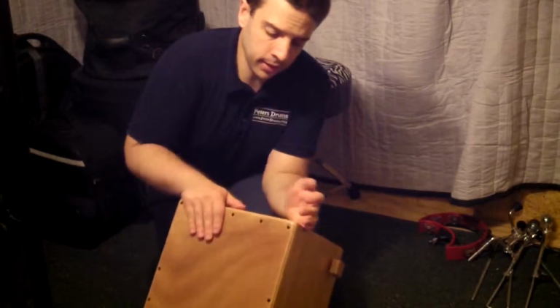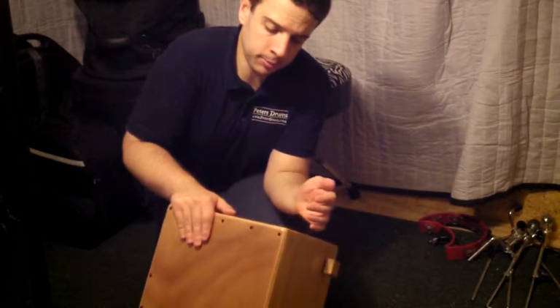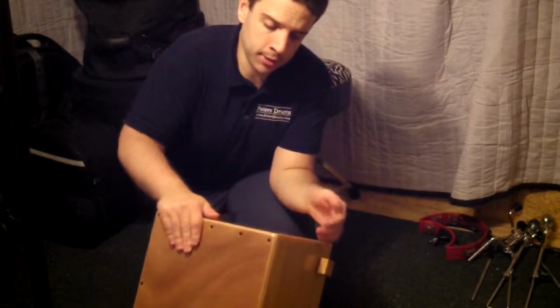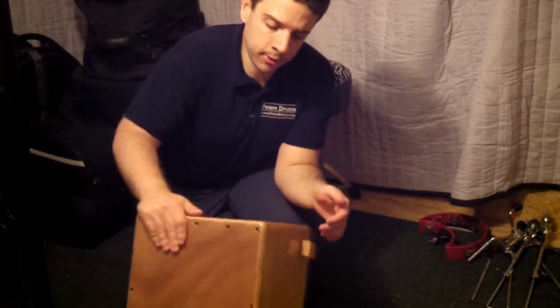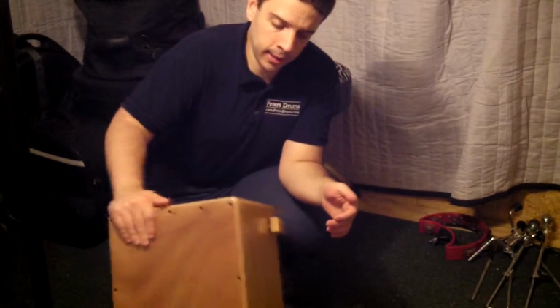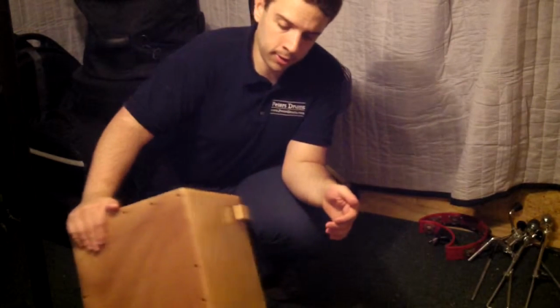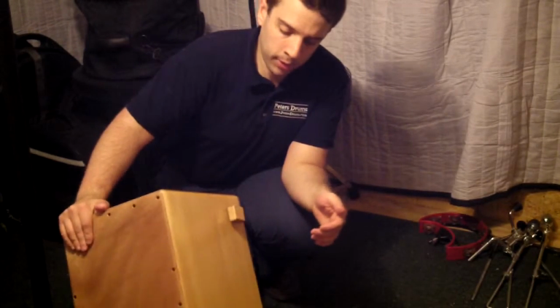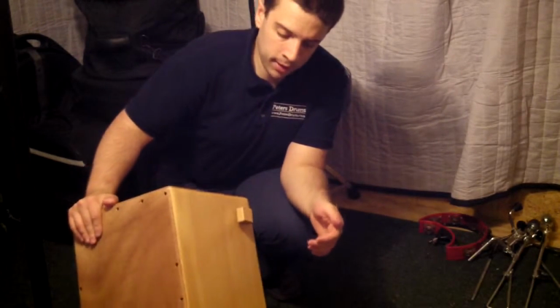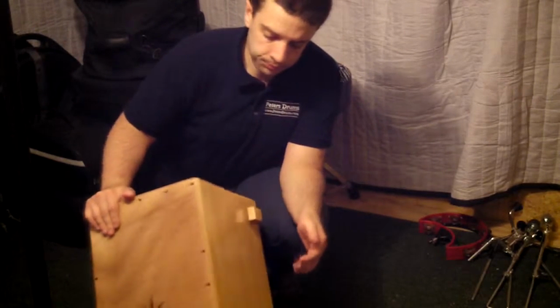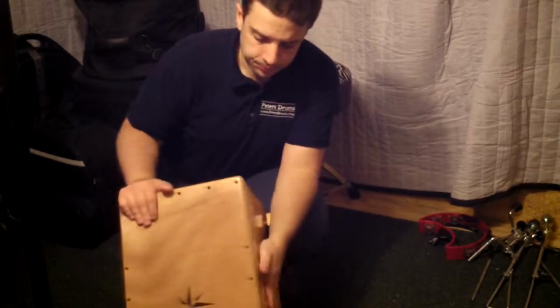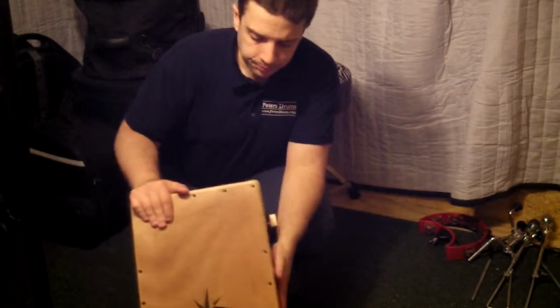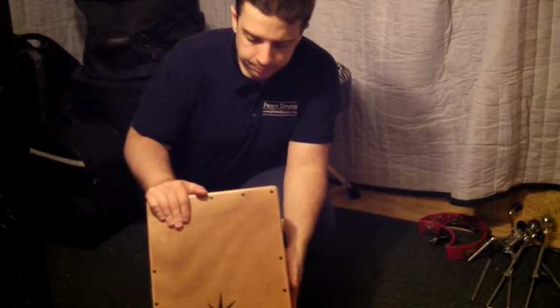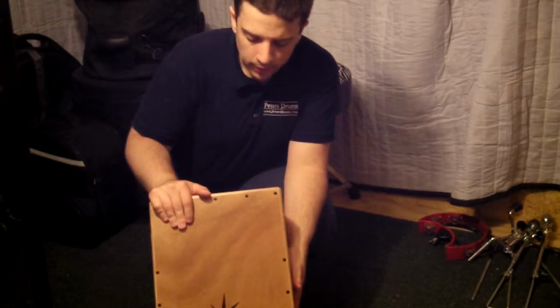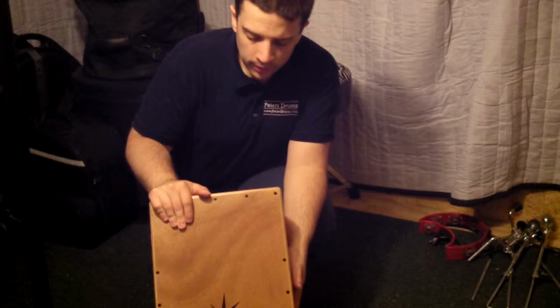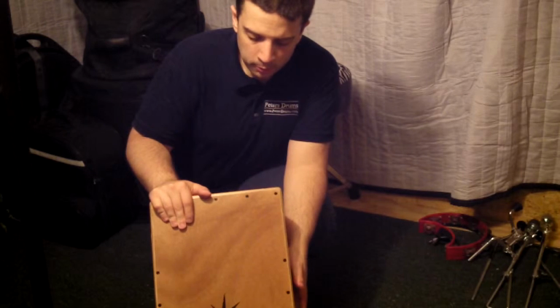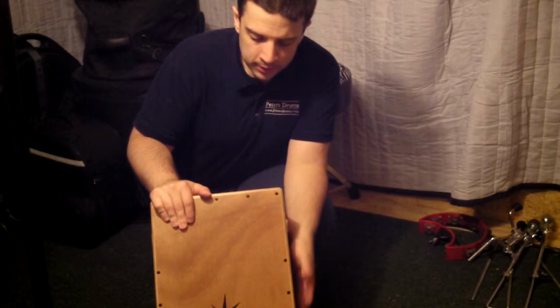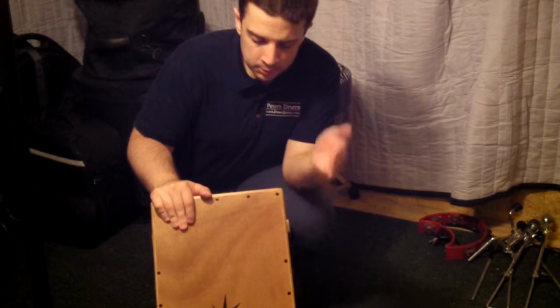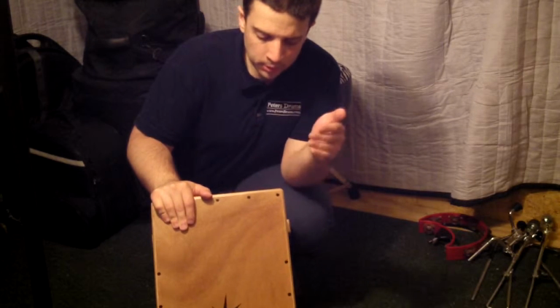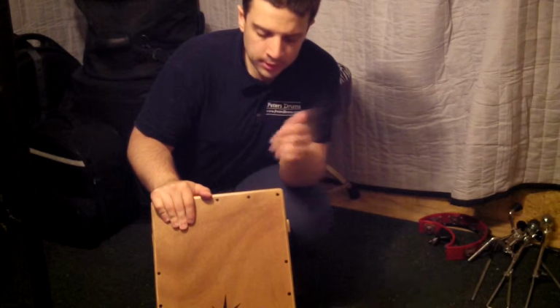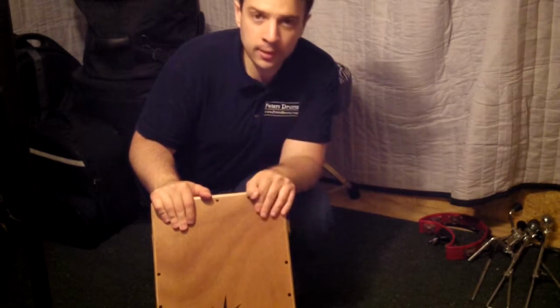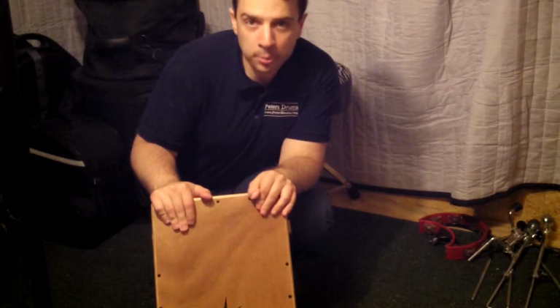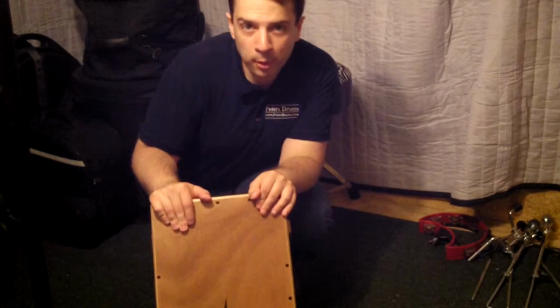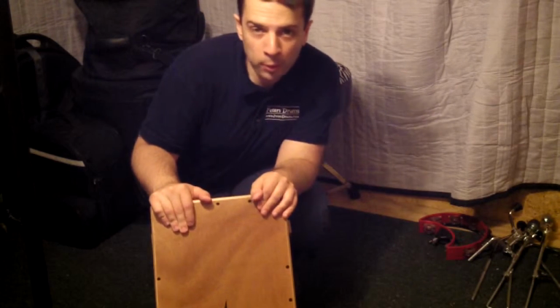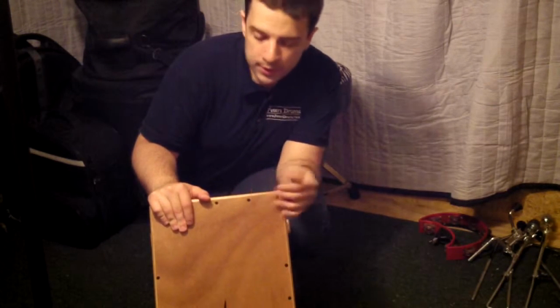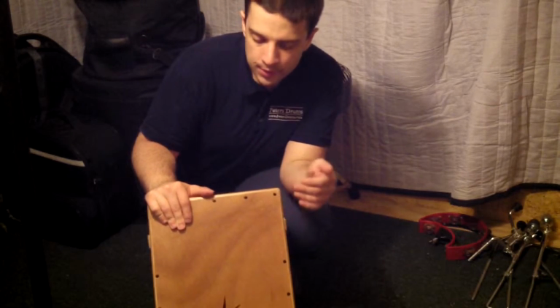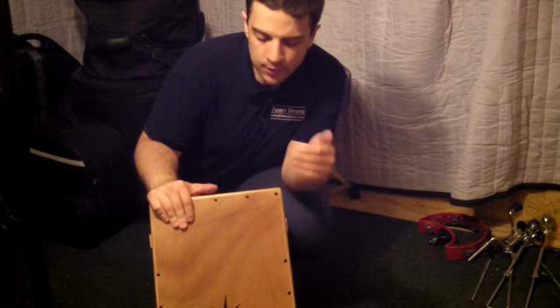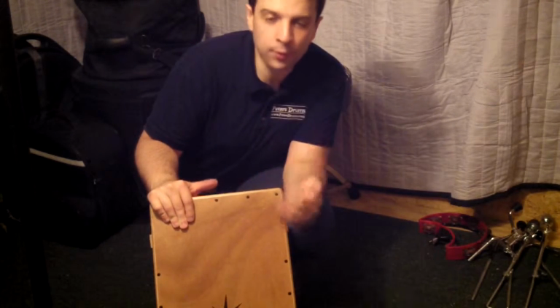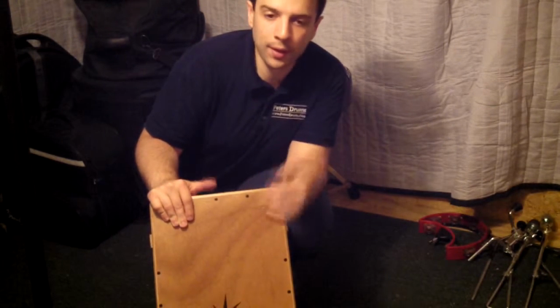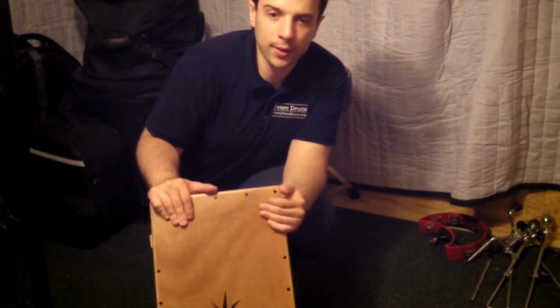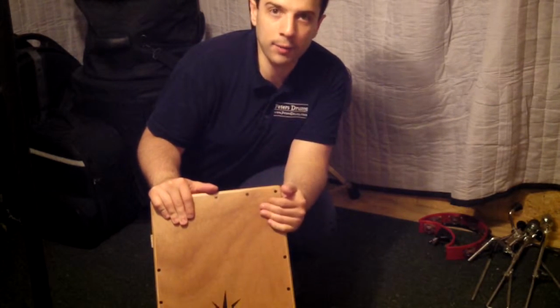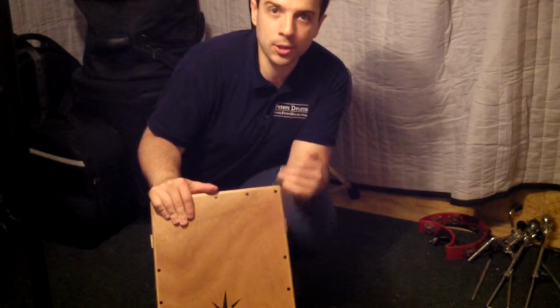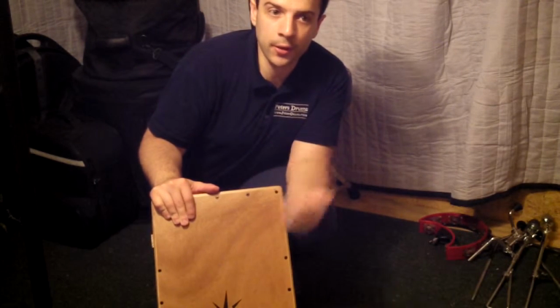Got a new coat of lacquer and whatnot. I'll play this one for you and tell you a little bit about what makes this different than your average cajon.